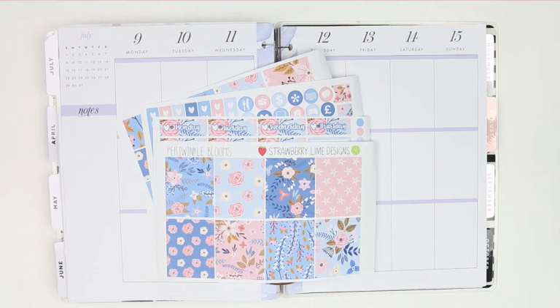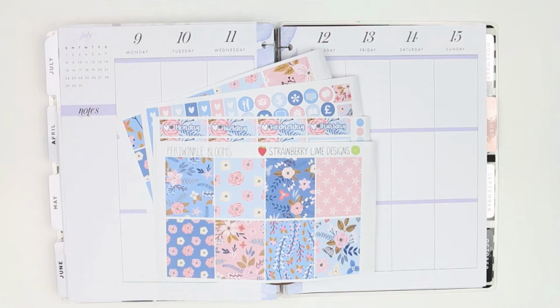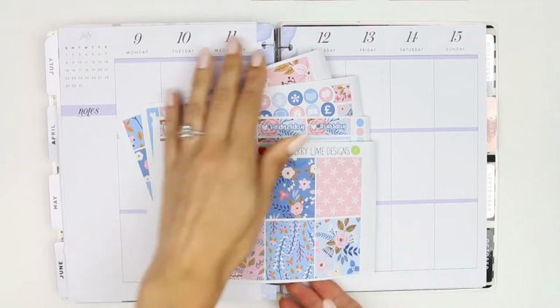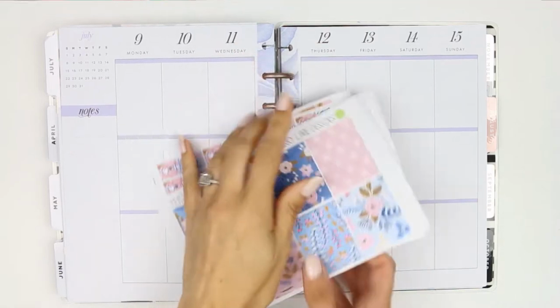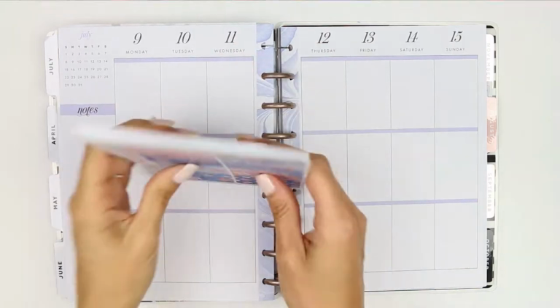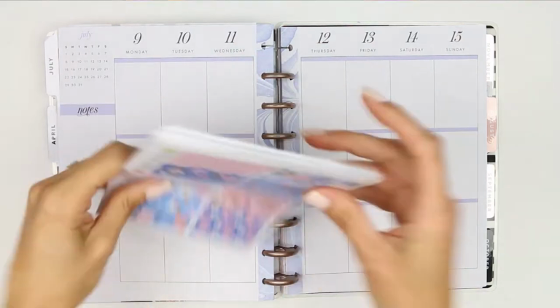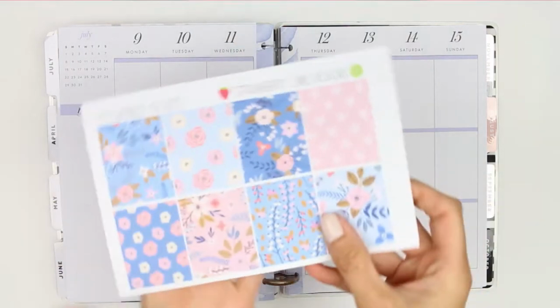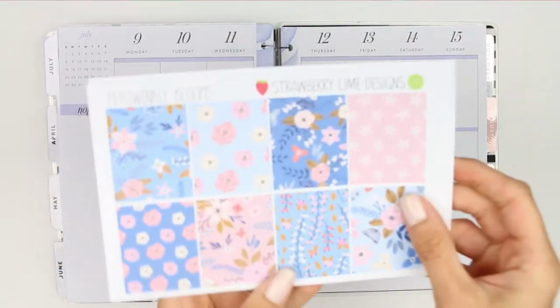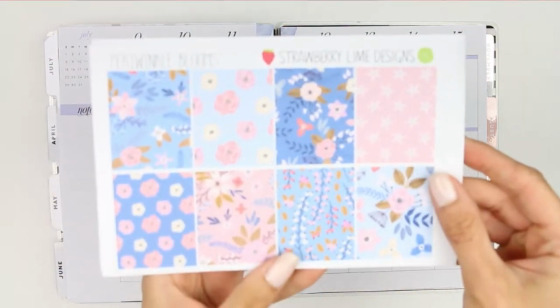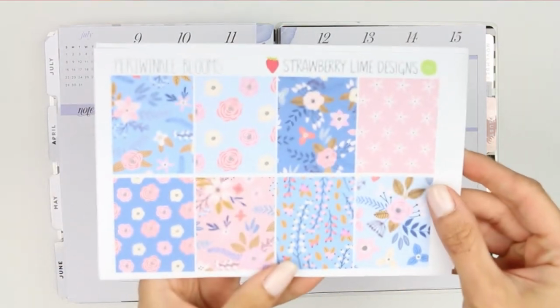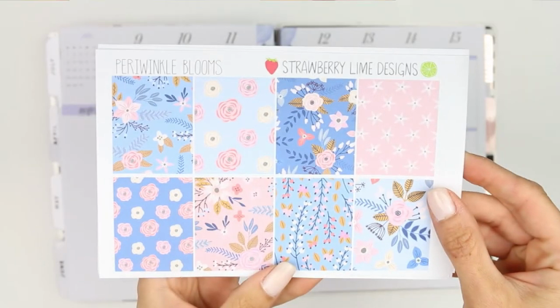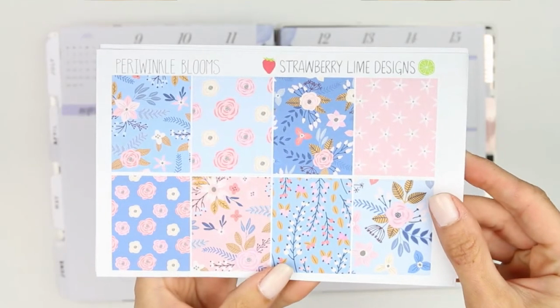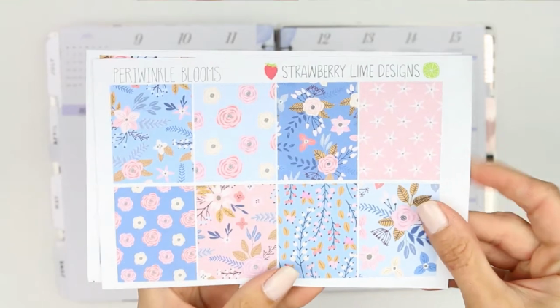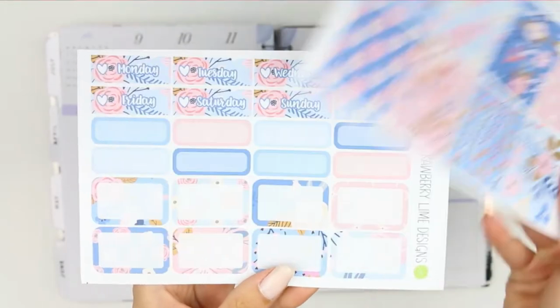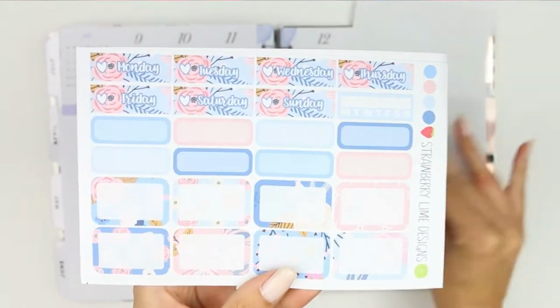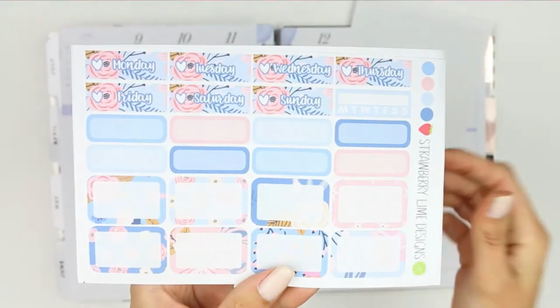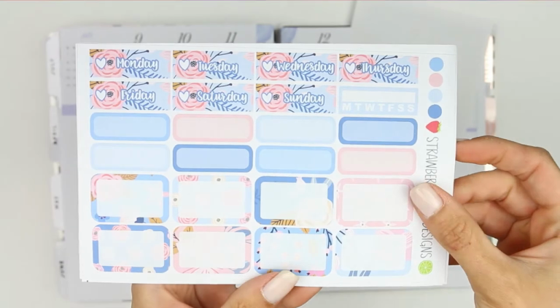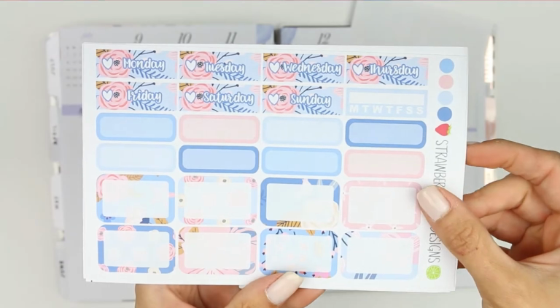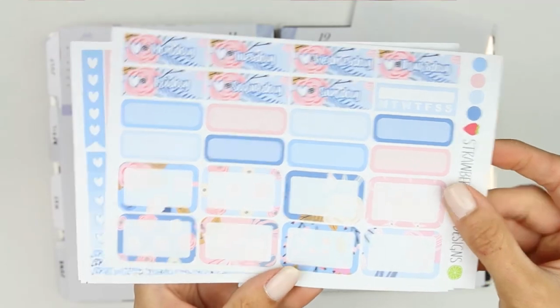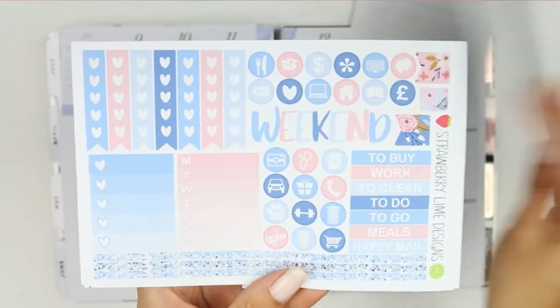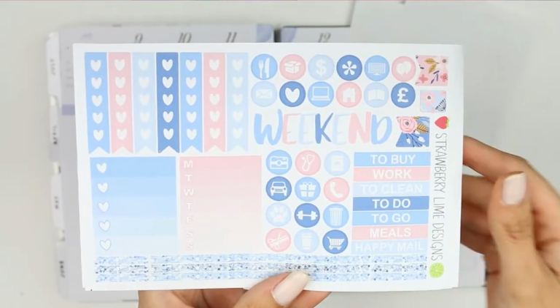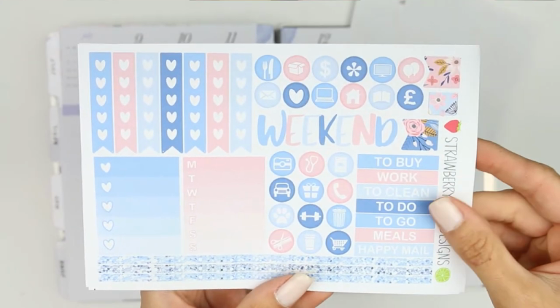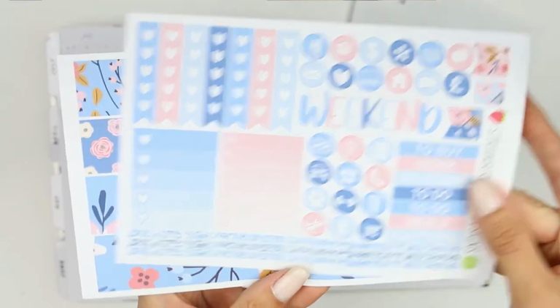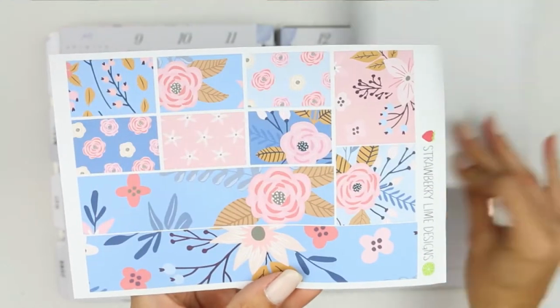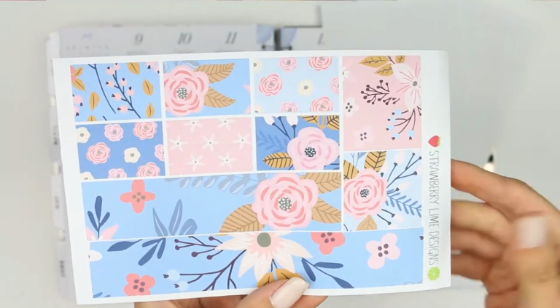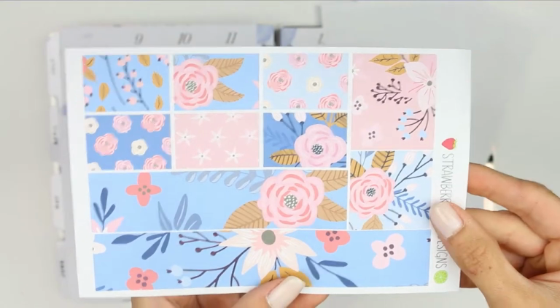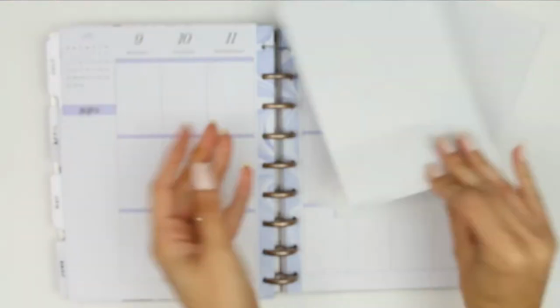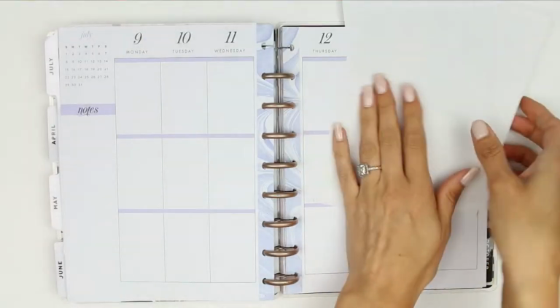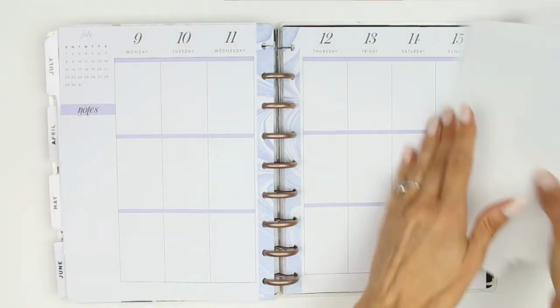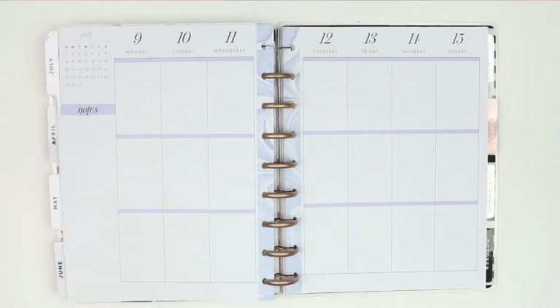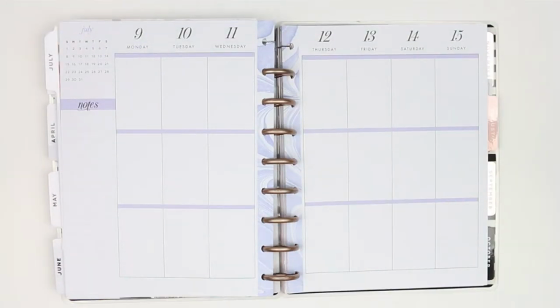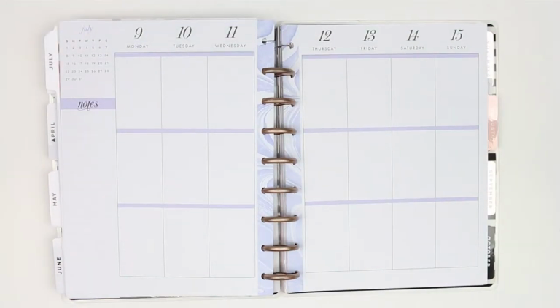Hey everyone, happy Monday and welcome back to another plan with me. This week I'm using a kit from Strawberry Lime Designs — it's the Periwinkle Blooms — and I really love the colours and all of the floral patterns.